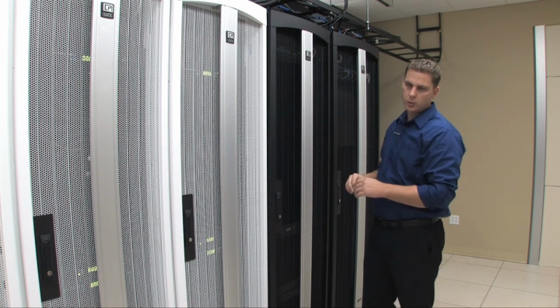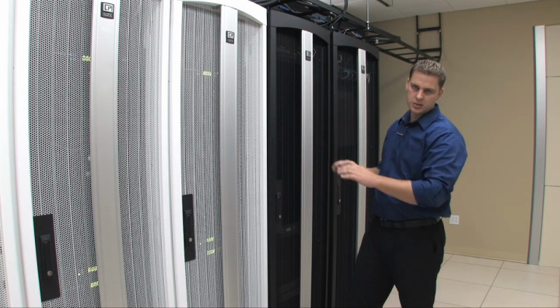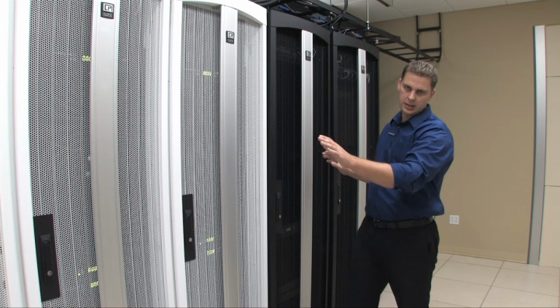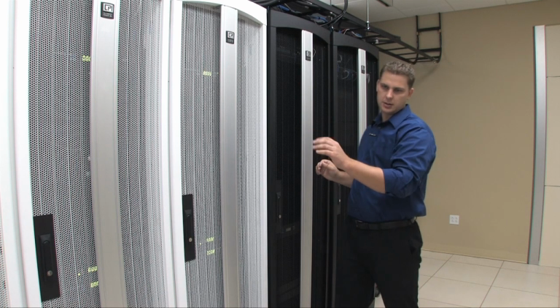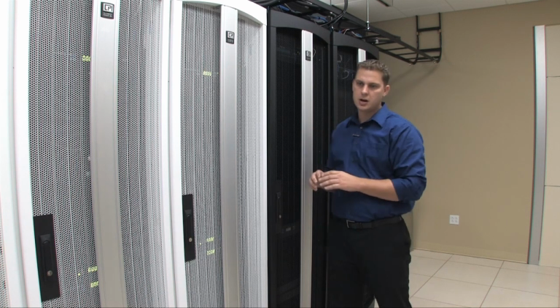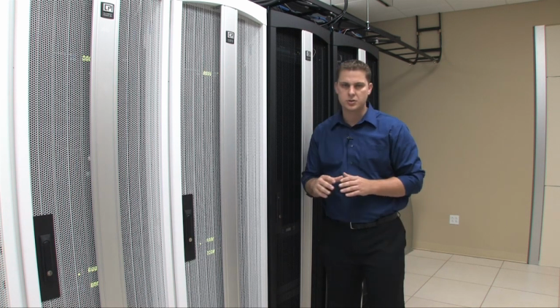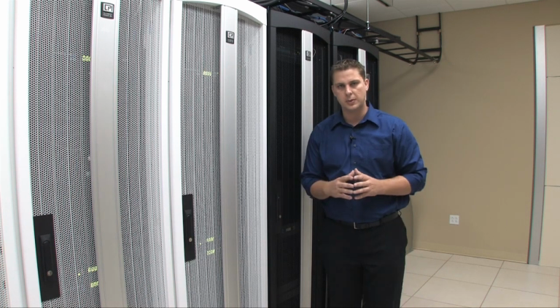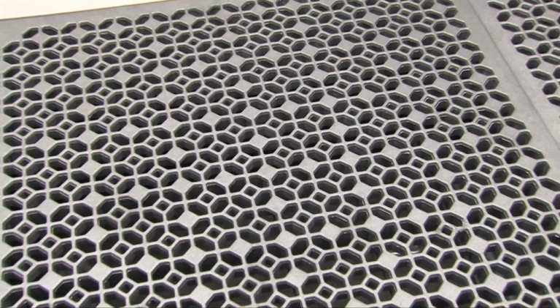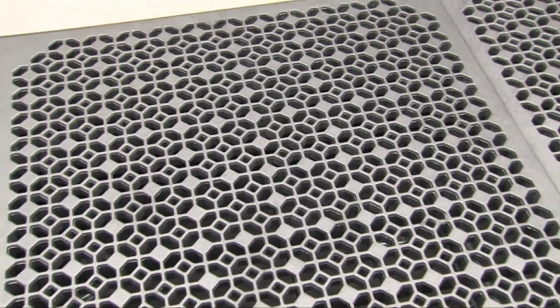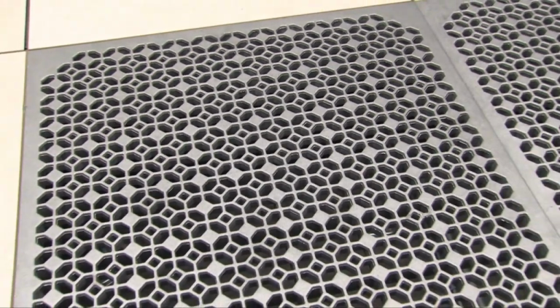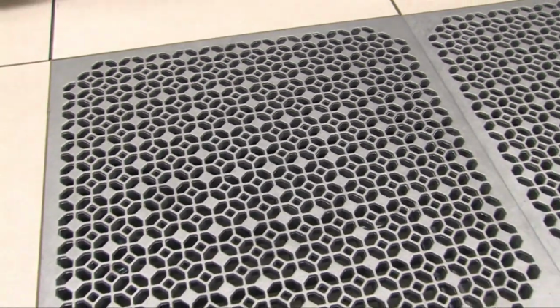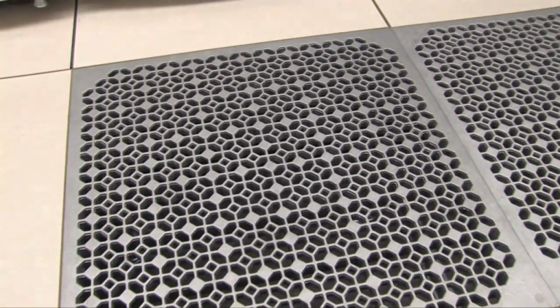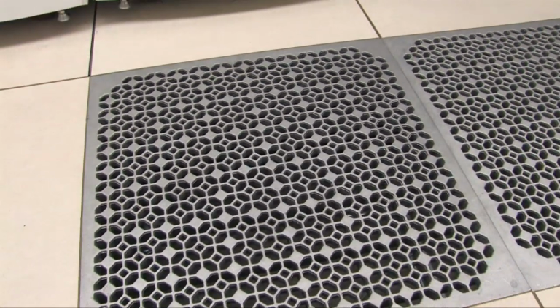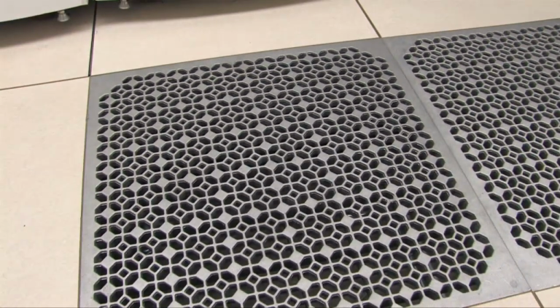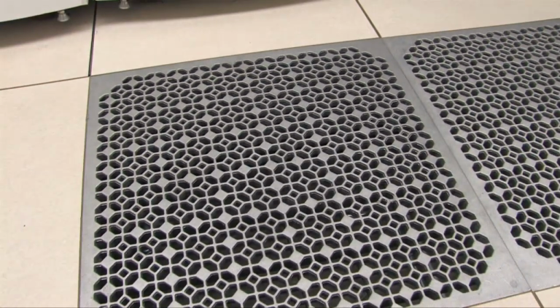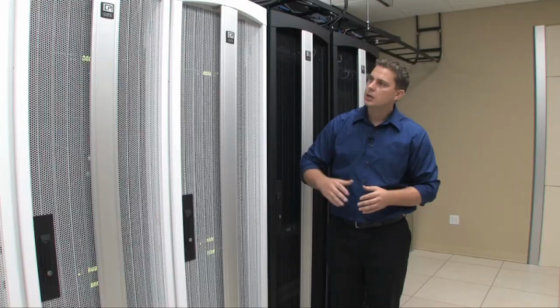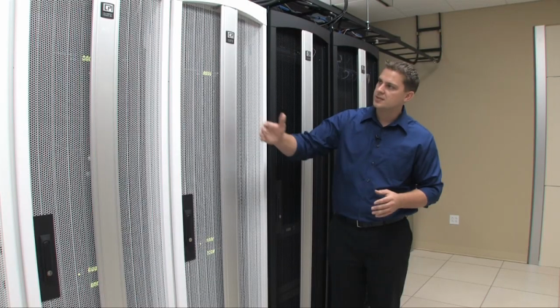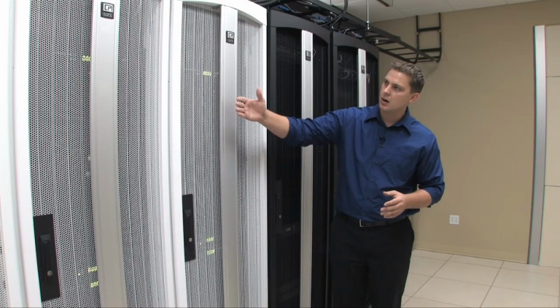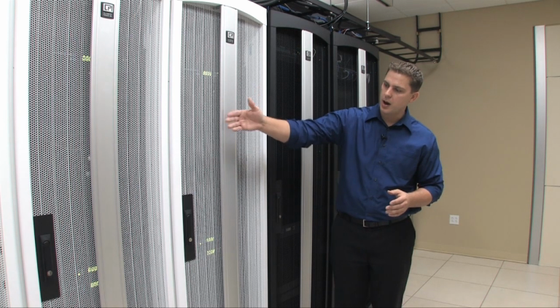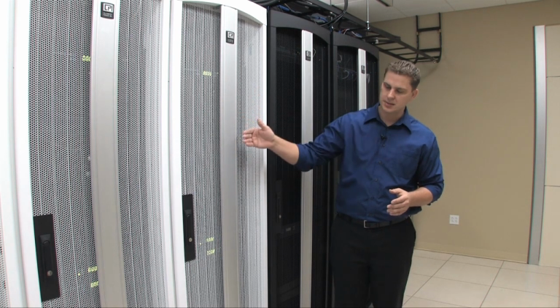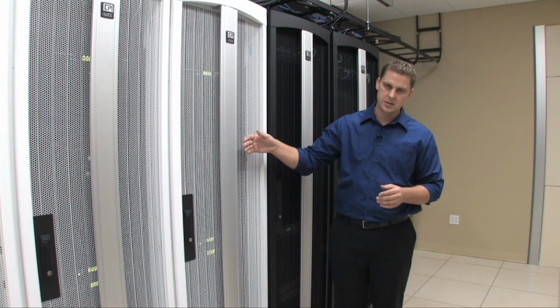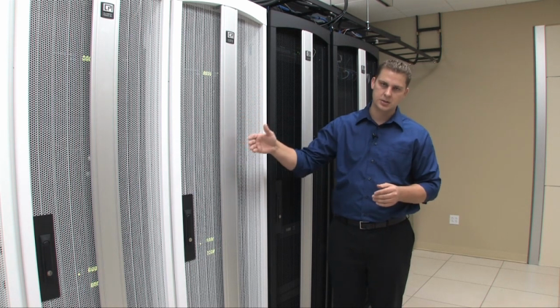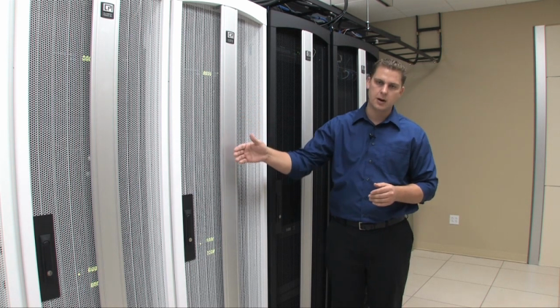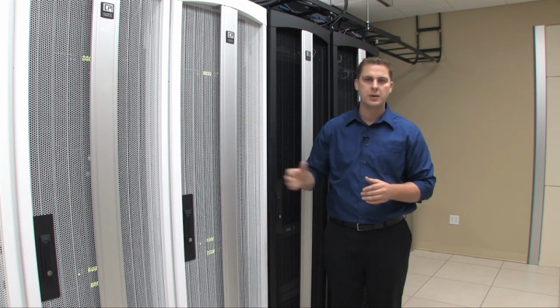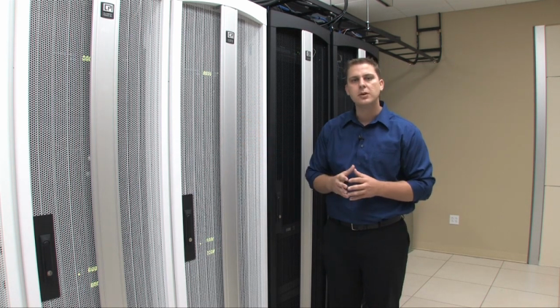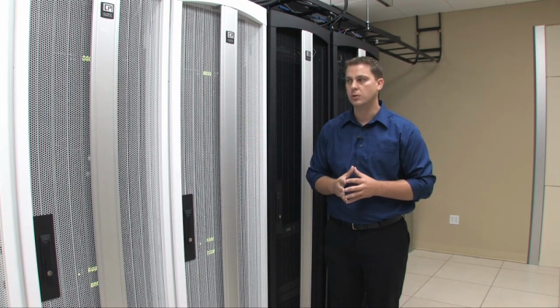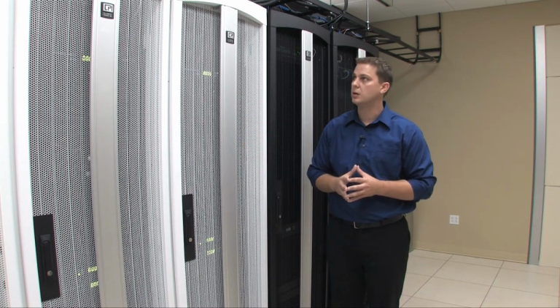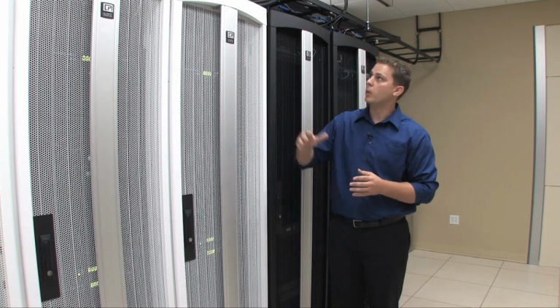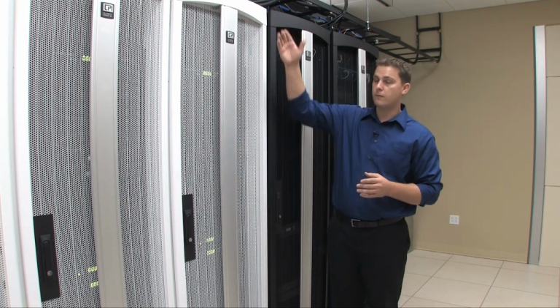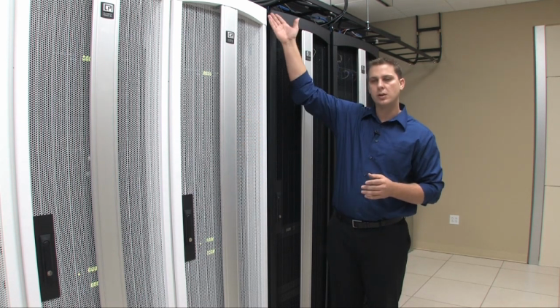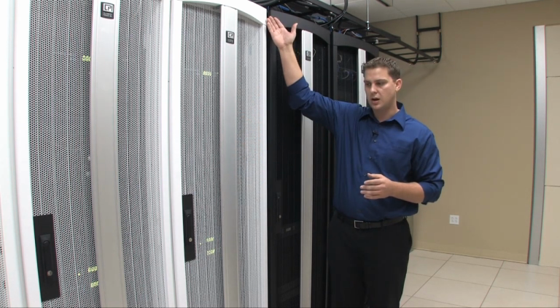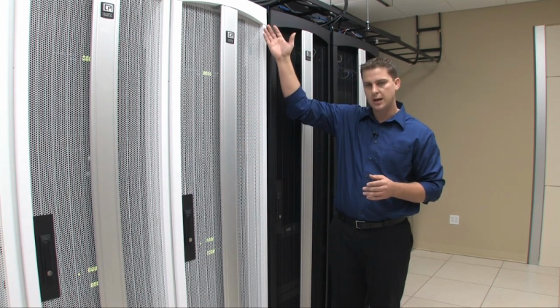We have two 10-ton CRACs which are supplying air to a two-foot raised floor plenum. You can see our products here — this is our TerraFrame cabinet solution with our vertical exhaust duct.